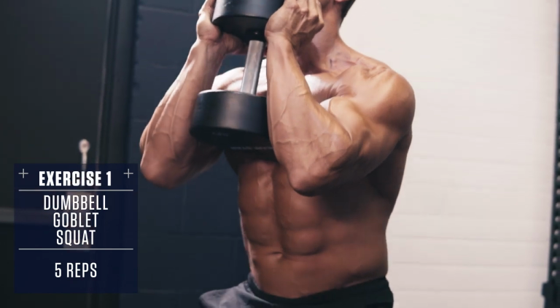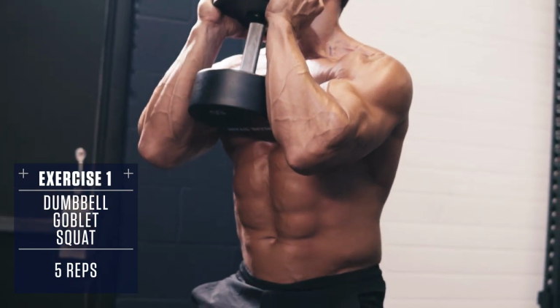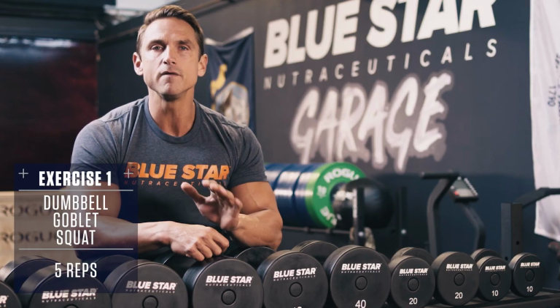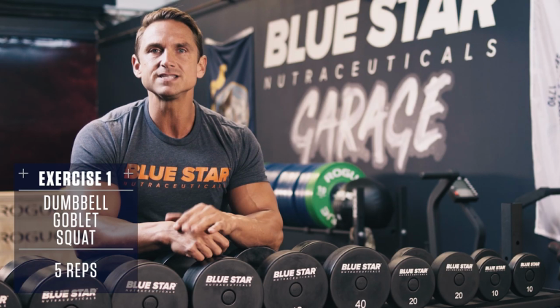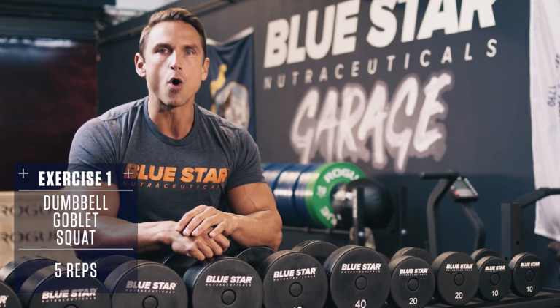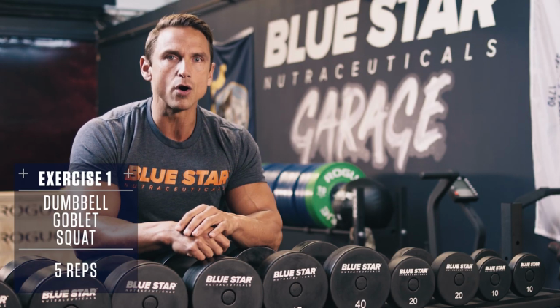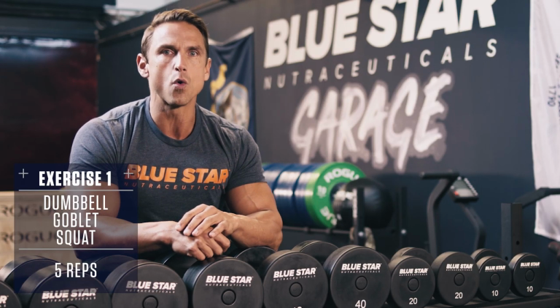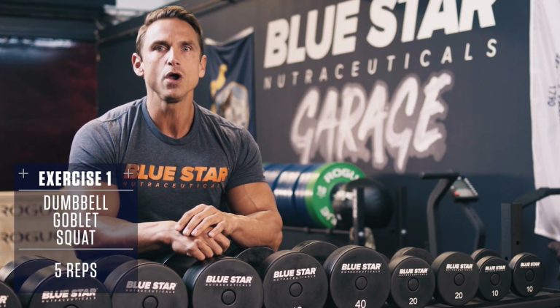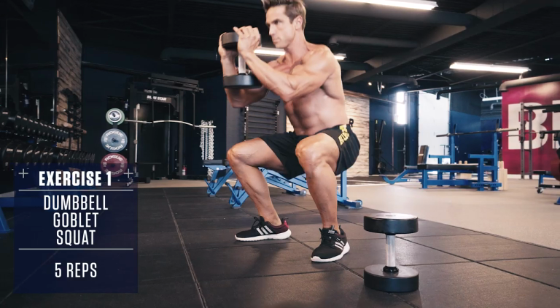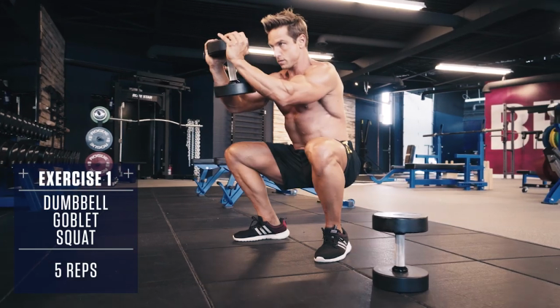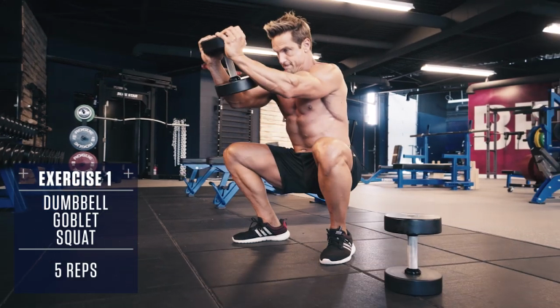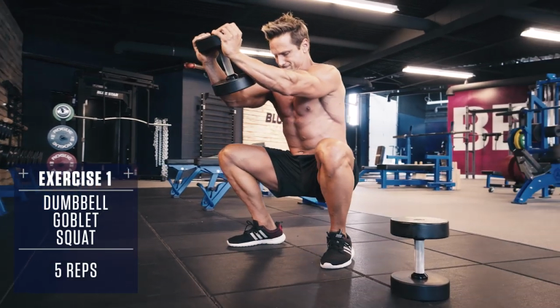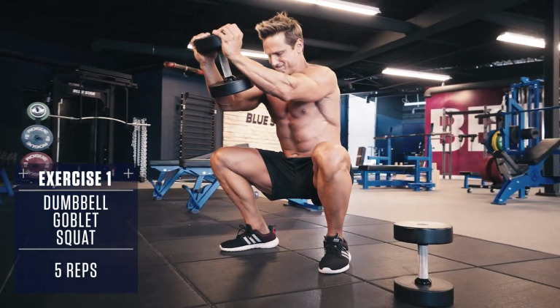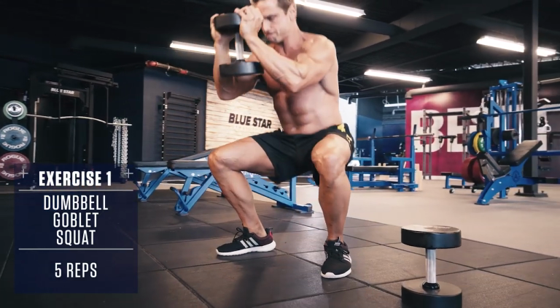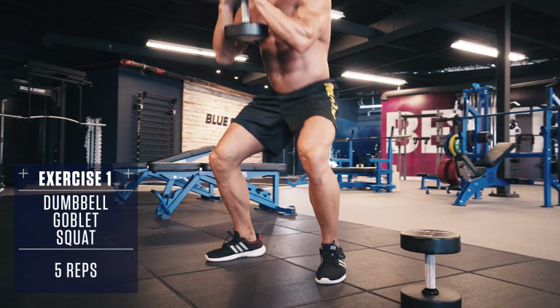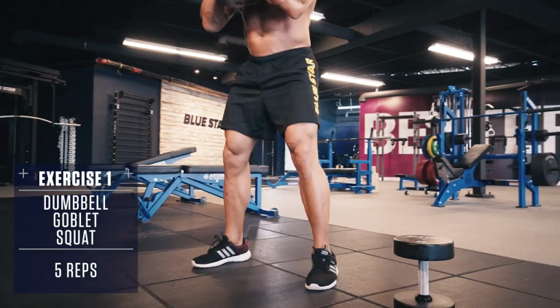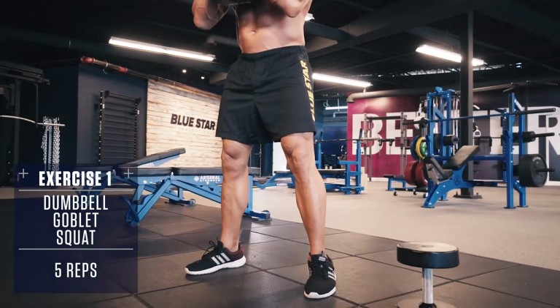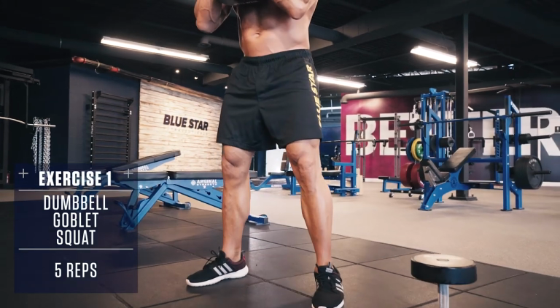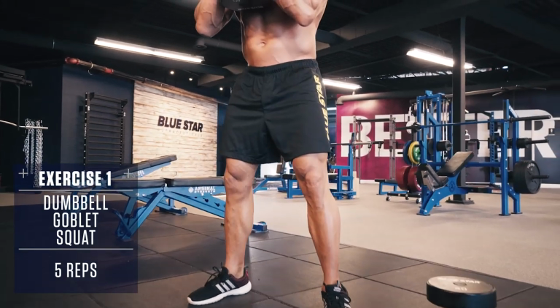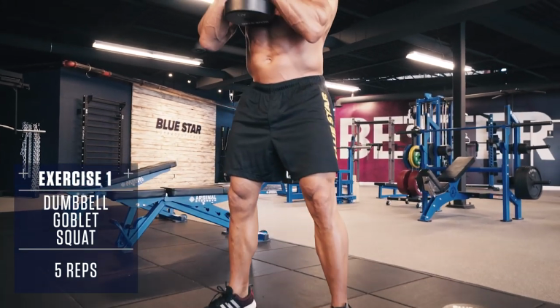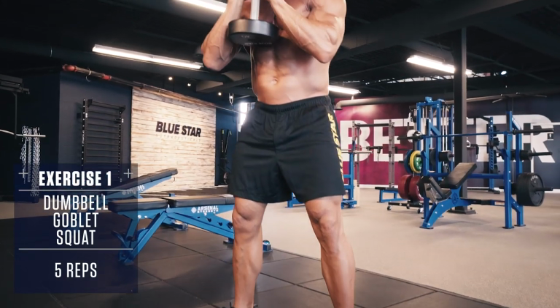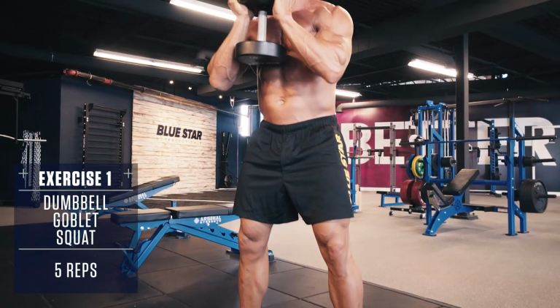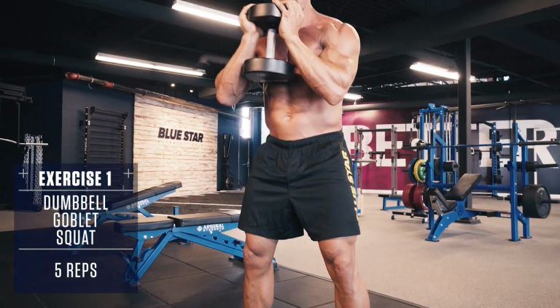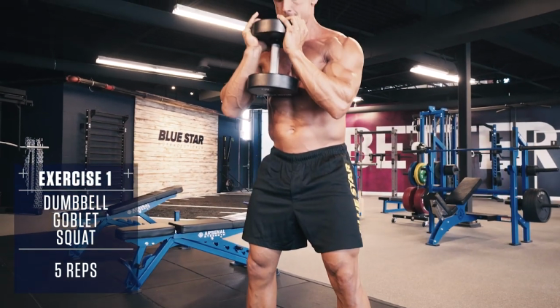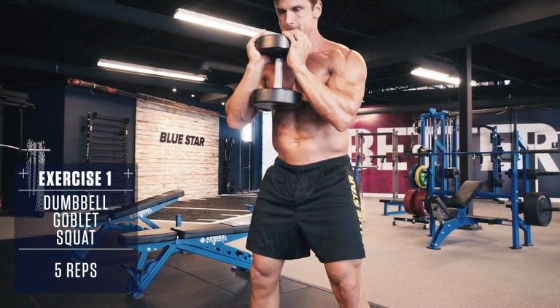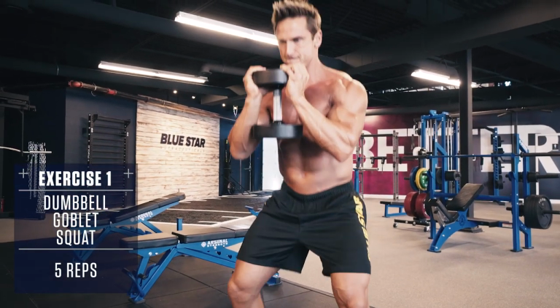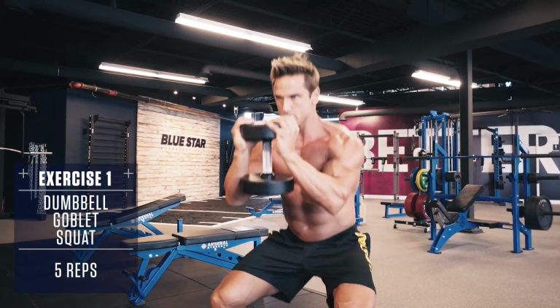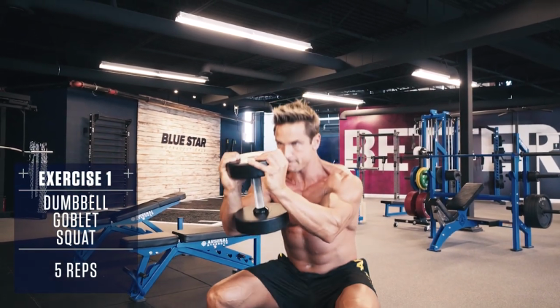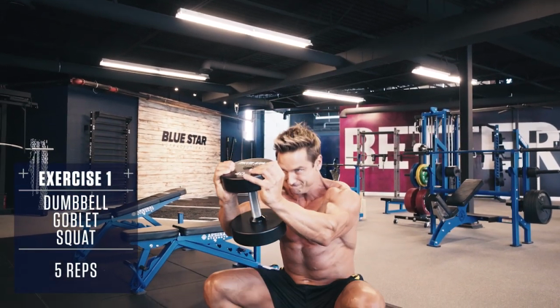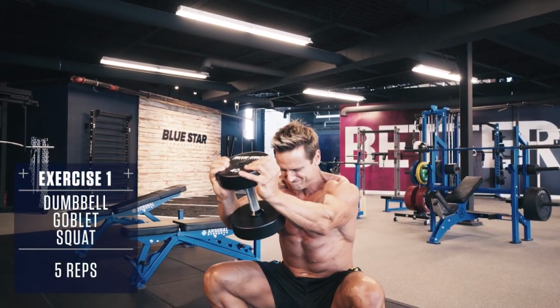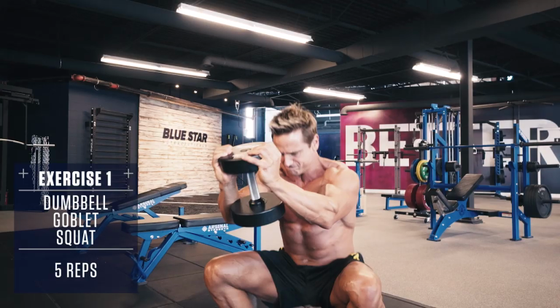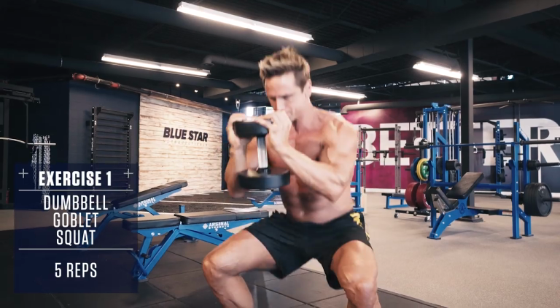To make it more advanced and harder on the core, you can extend your arms all the way out in front of you as you descend to the bottom of the squat and pull back as you raise back up.